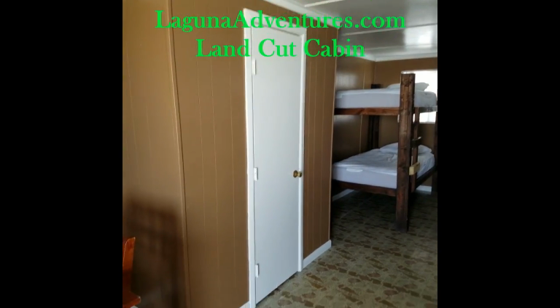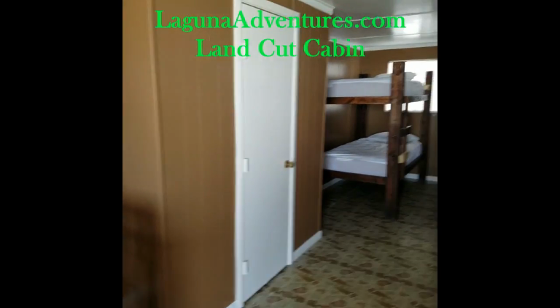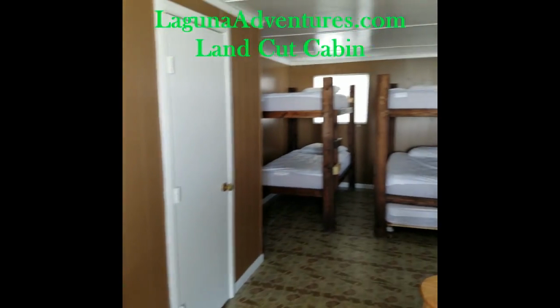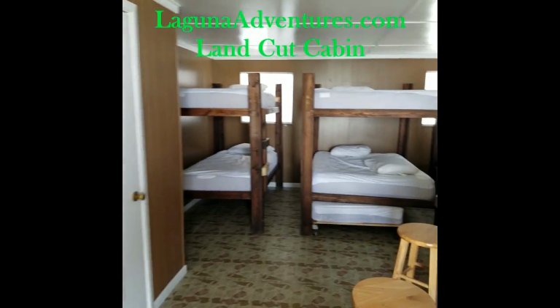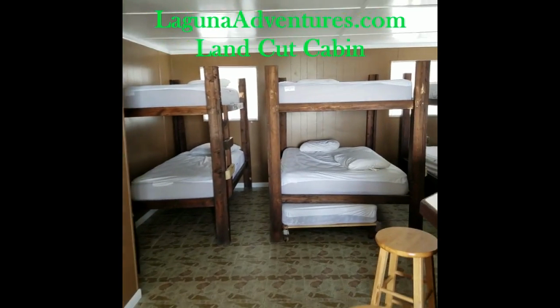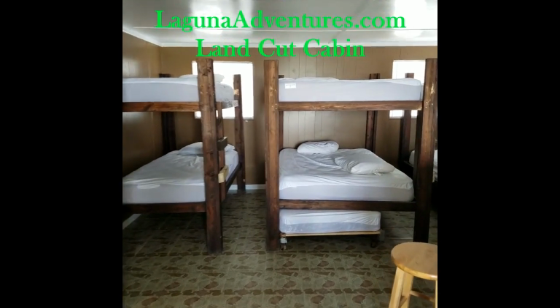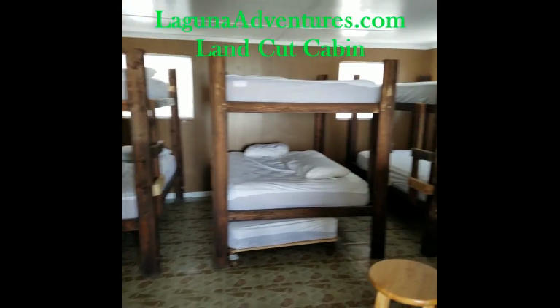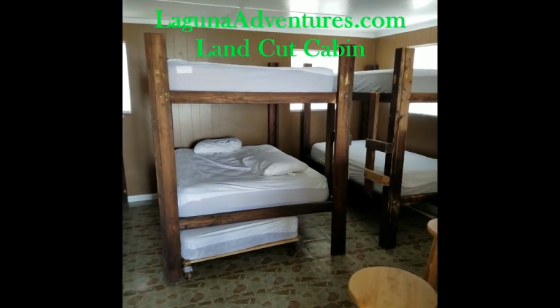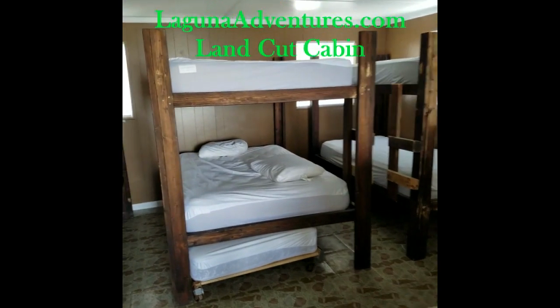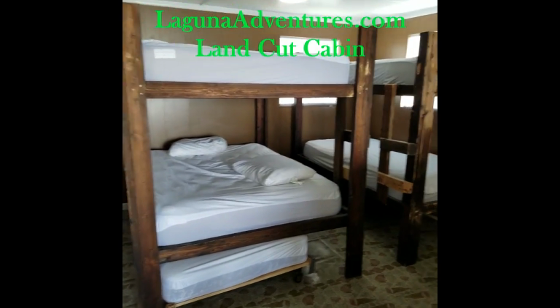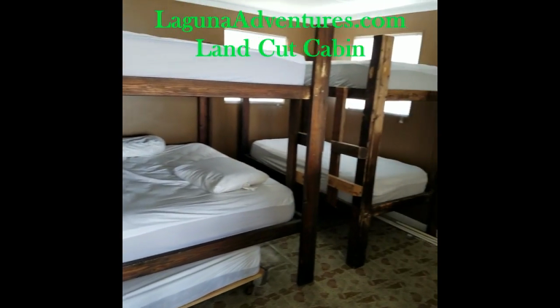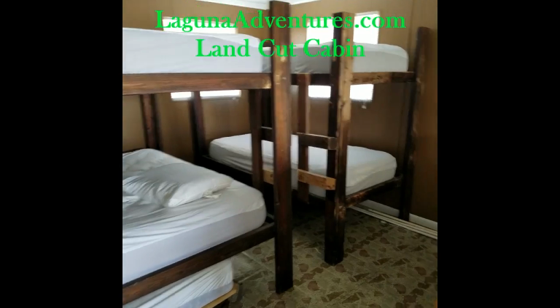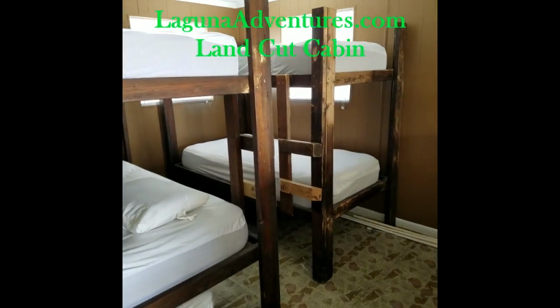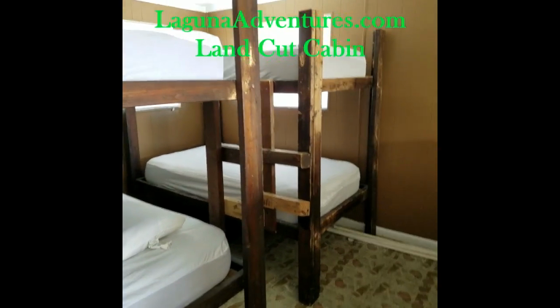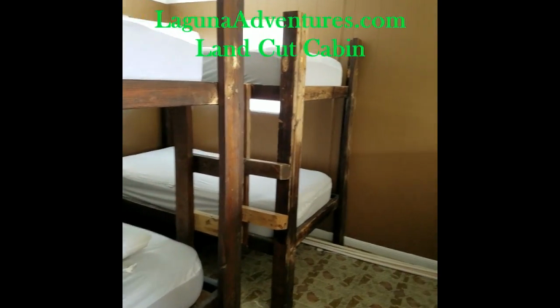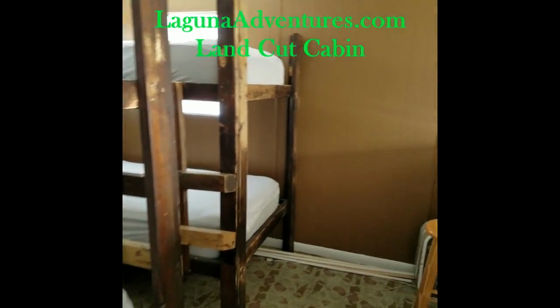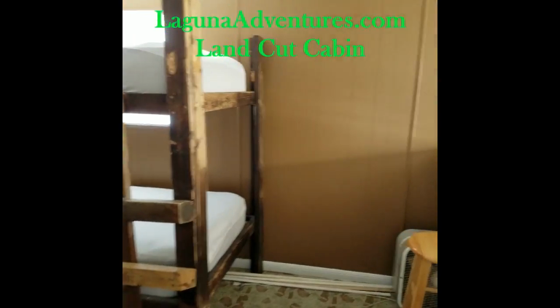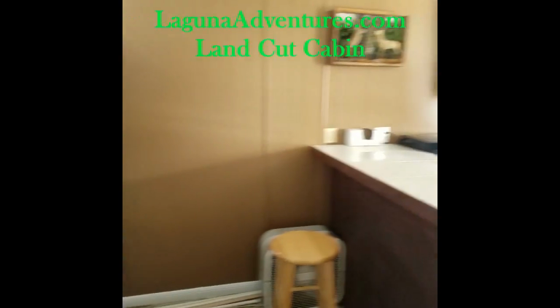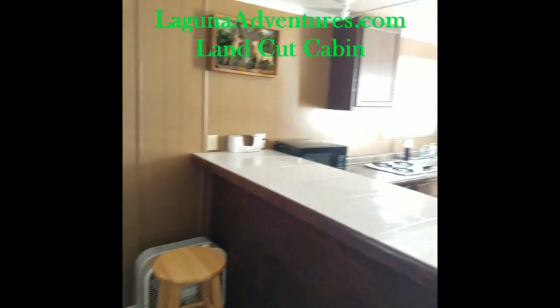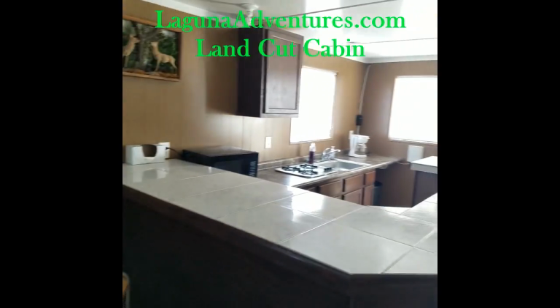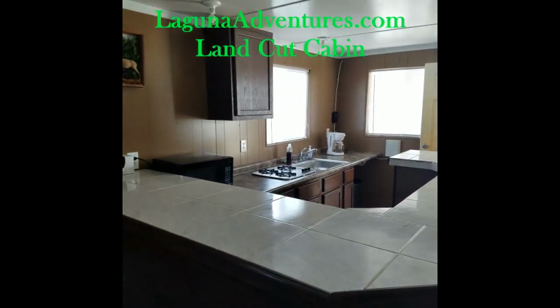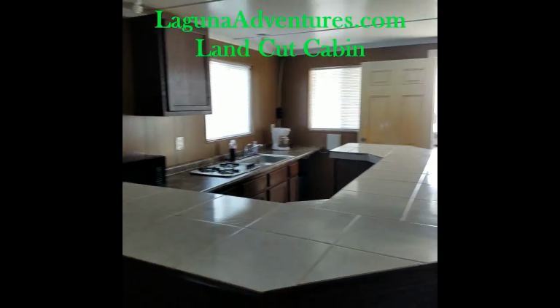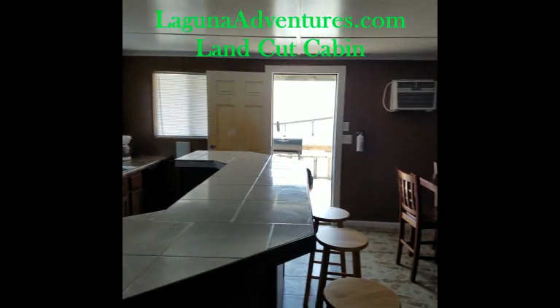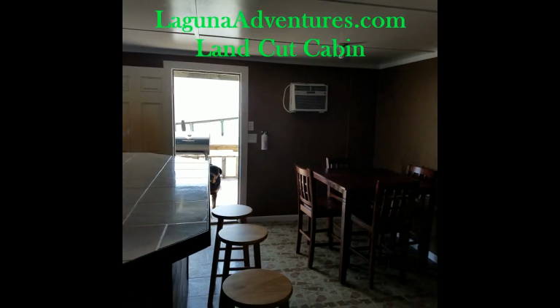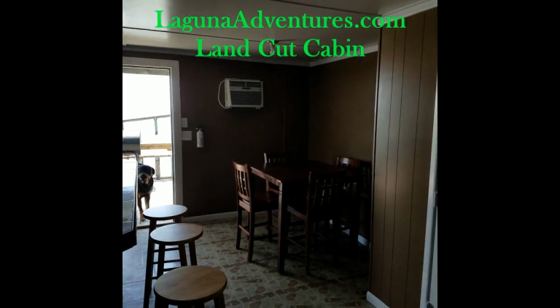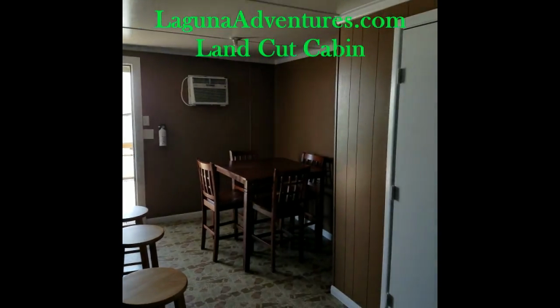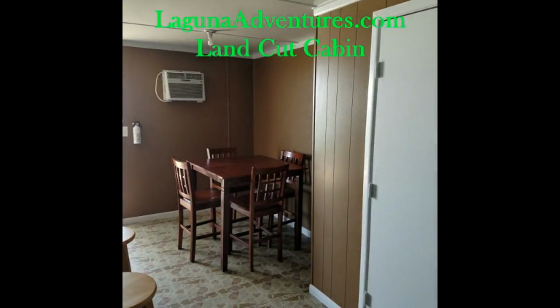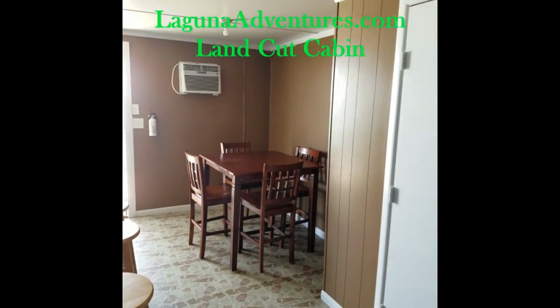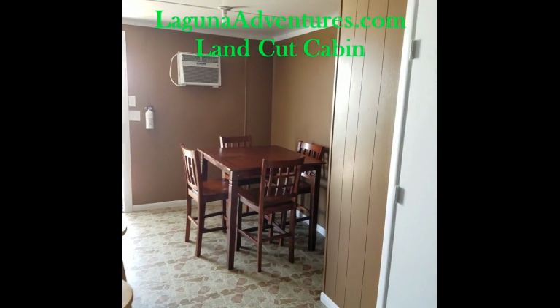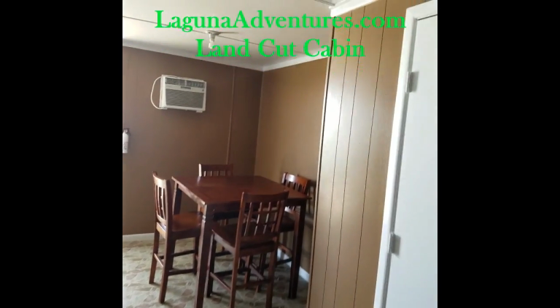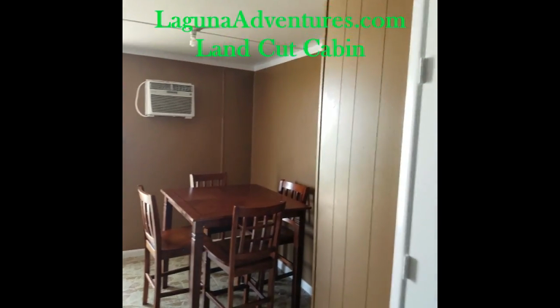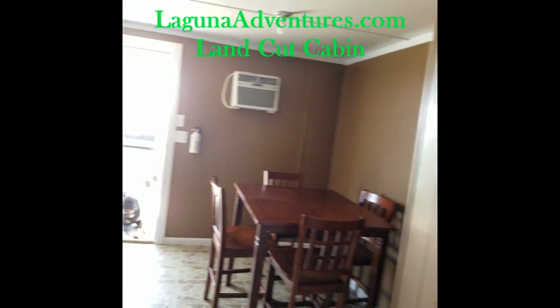We have spare air conditioners, spare generators, and extra lights, so we can take care of all your needs right away. Thank you for checking out our cabin — come down and see us!